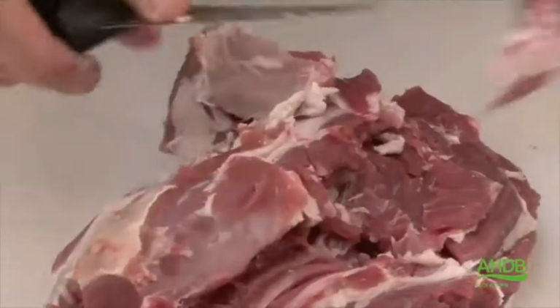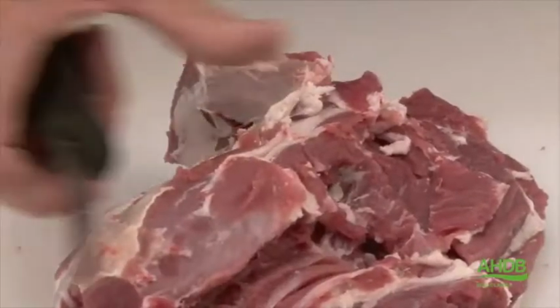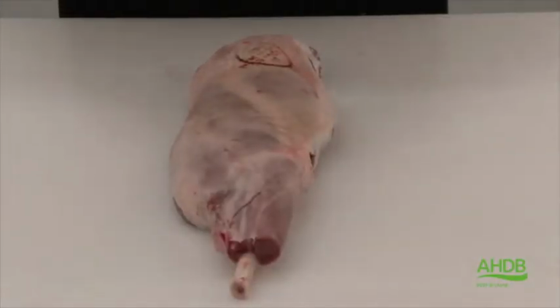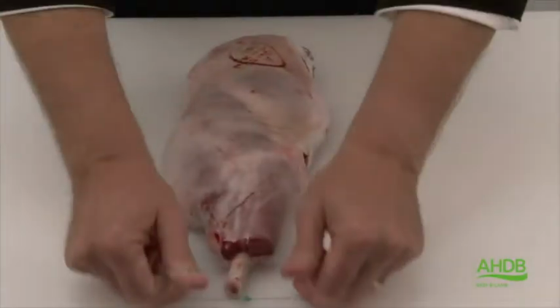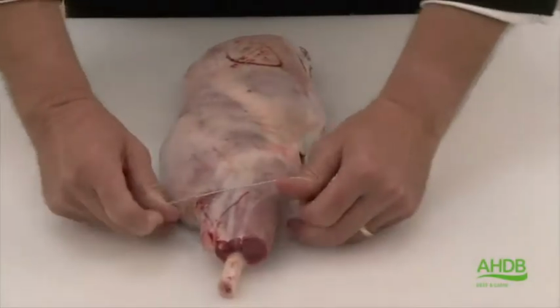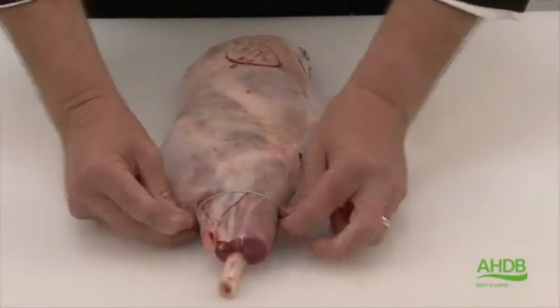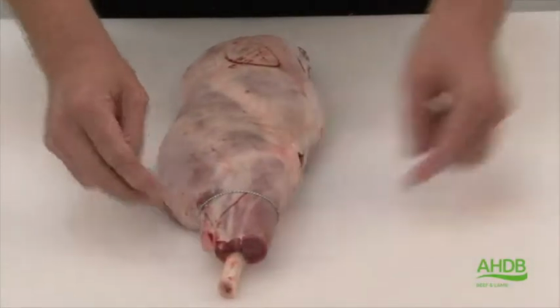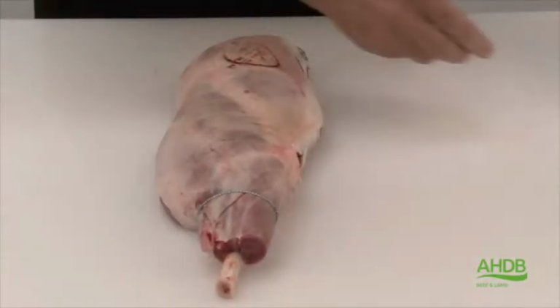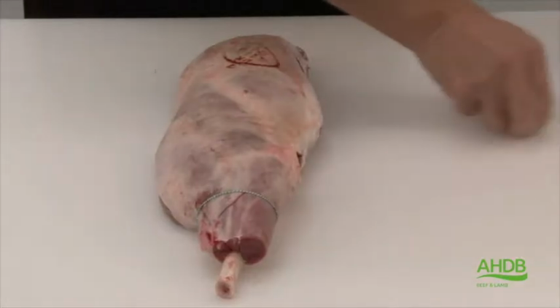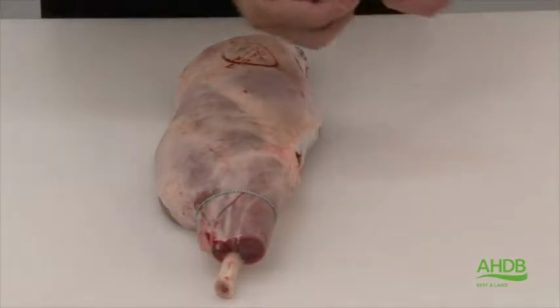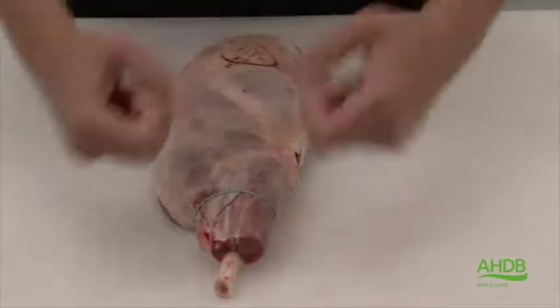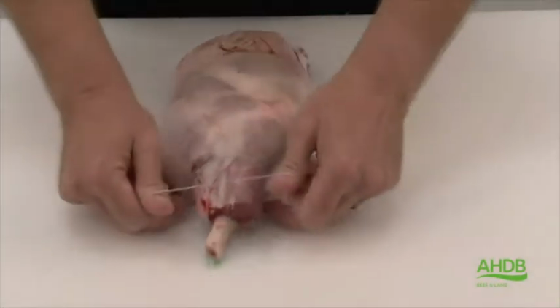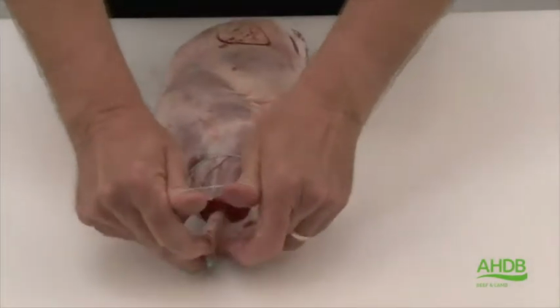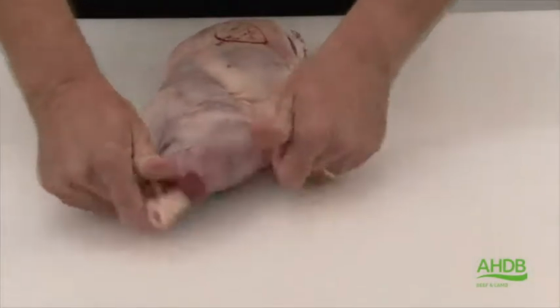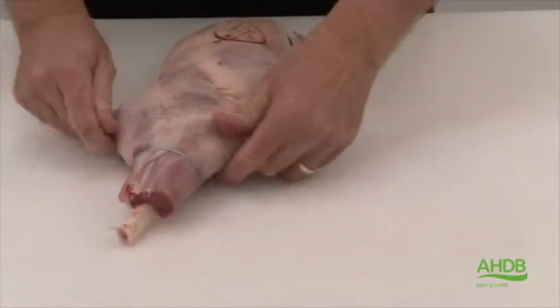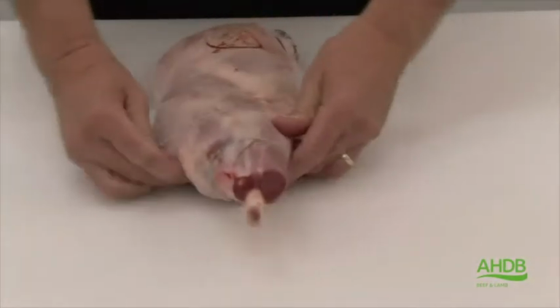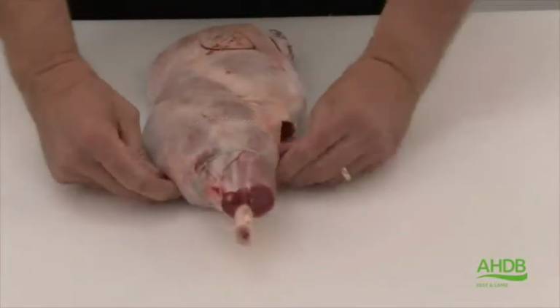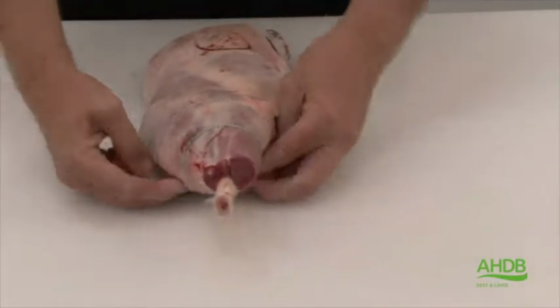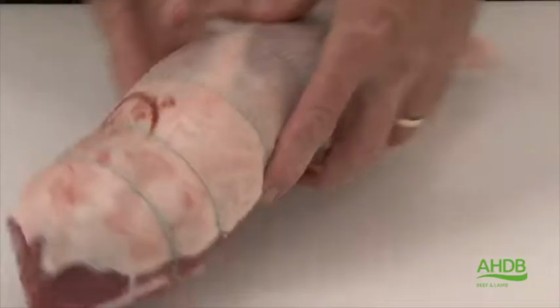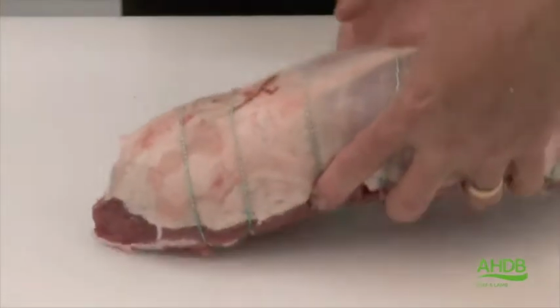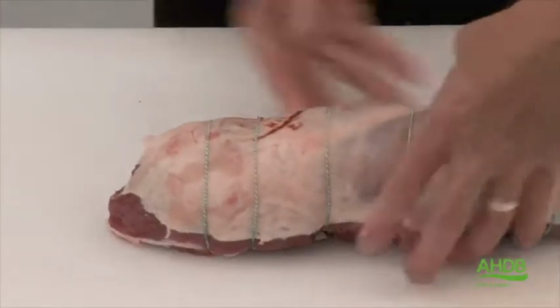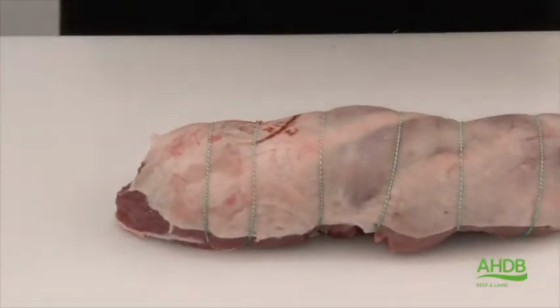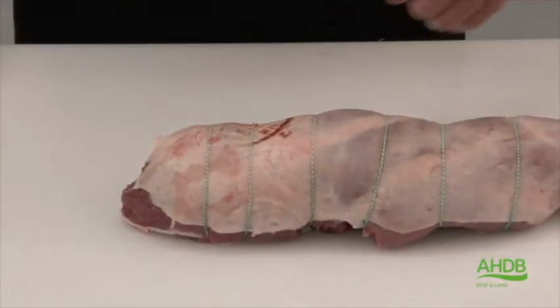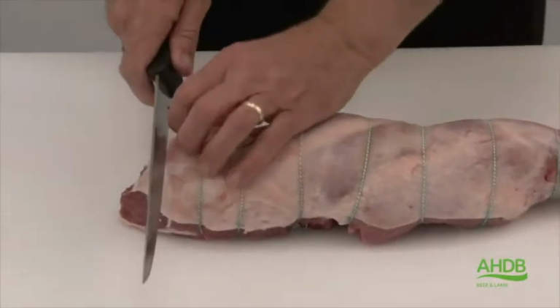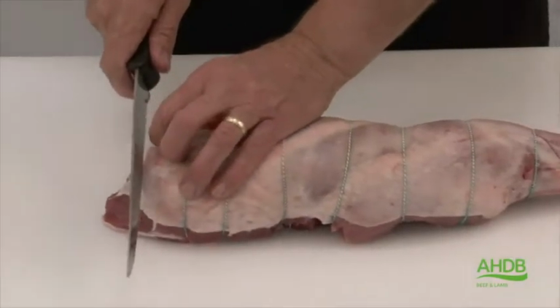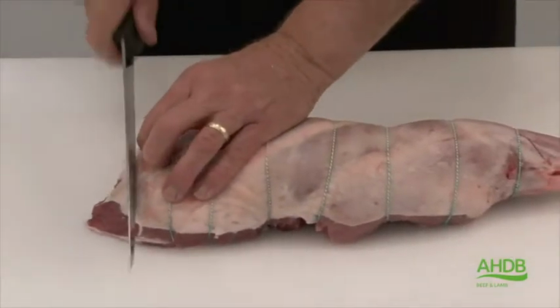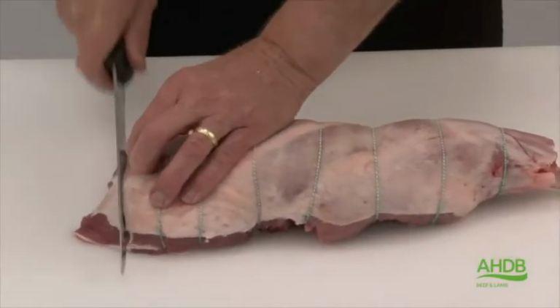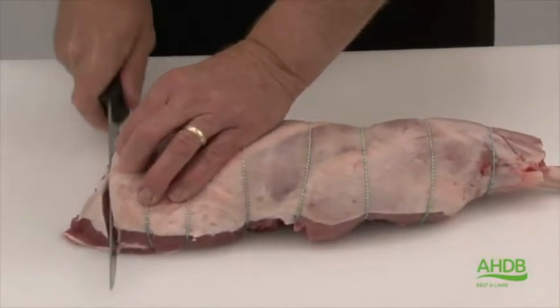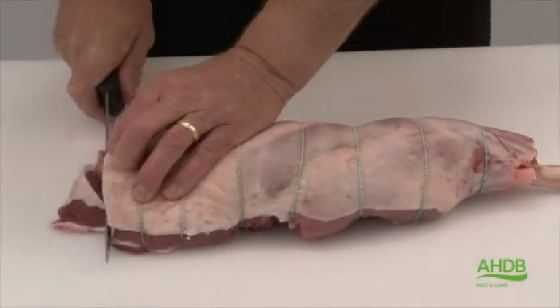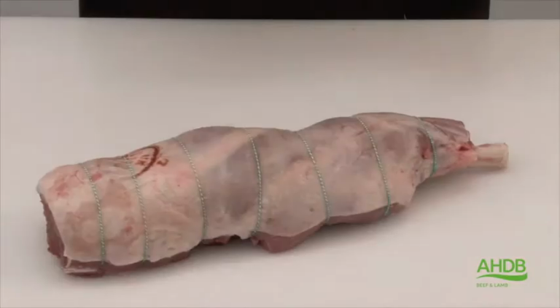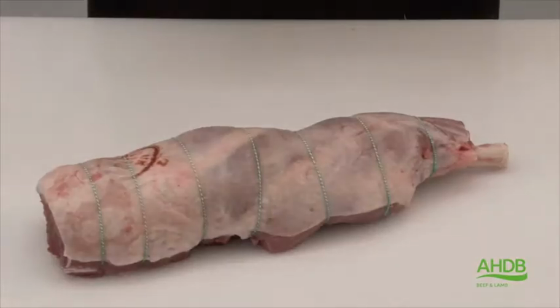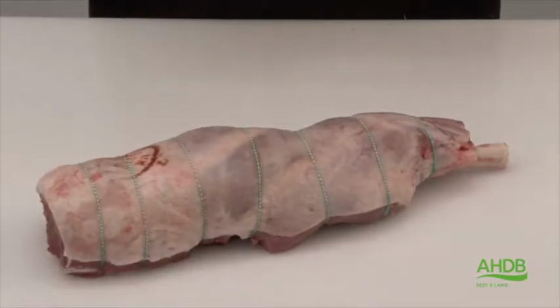Once that's done we can start putting roasting bands around the joint to give it some shape, and trim the end of the joint to produce a nice premium calf-free leg joint.